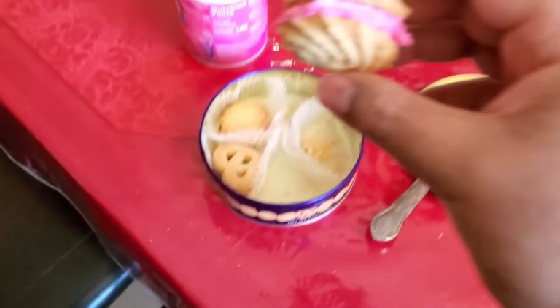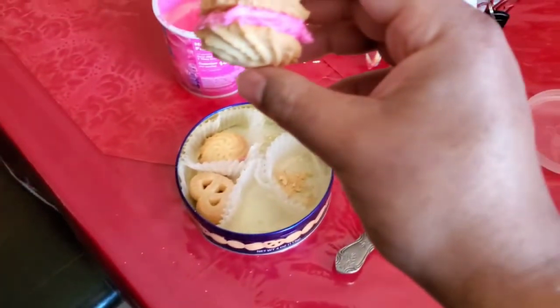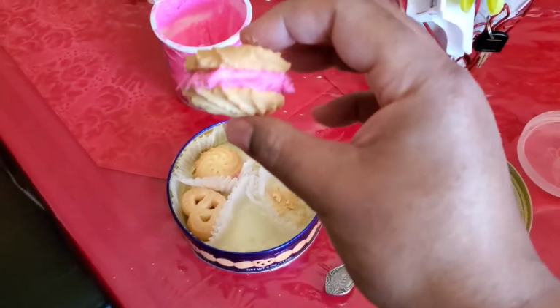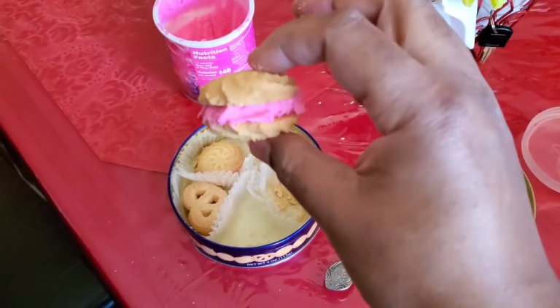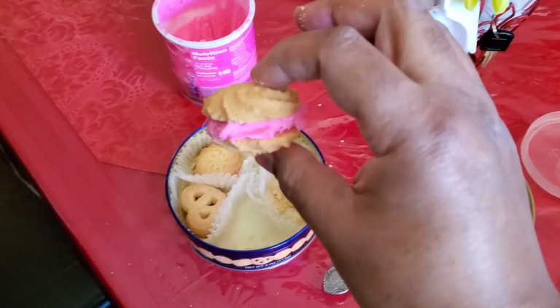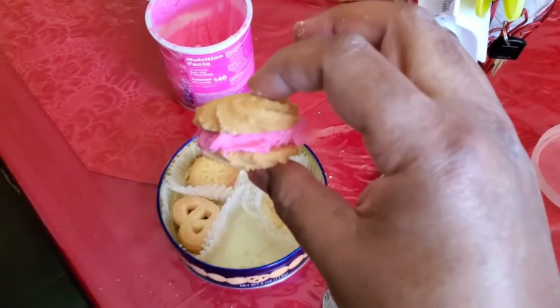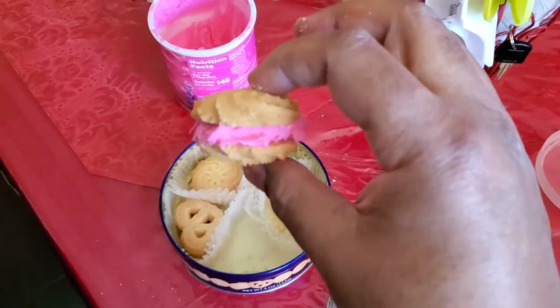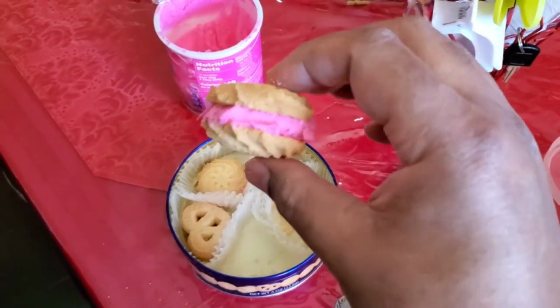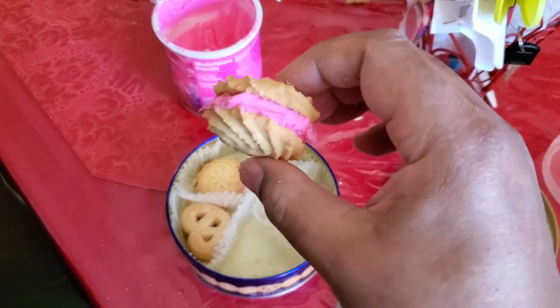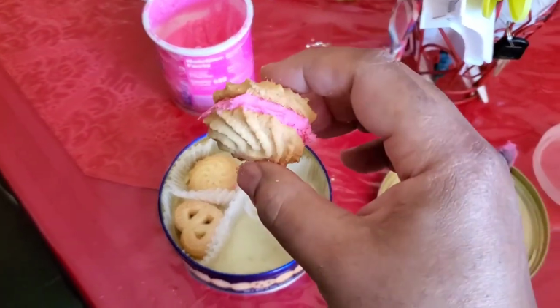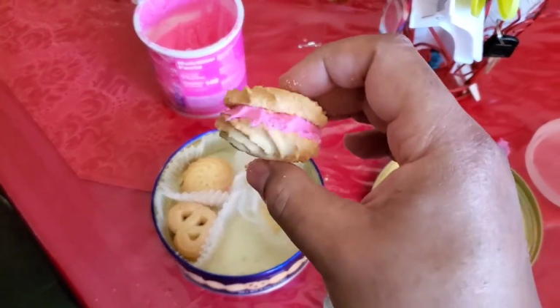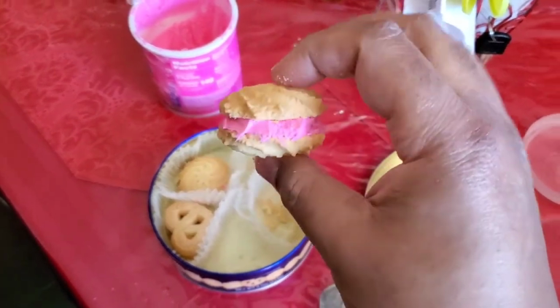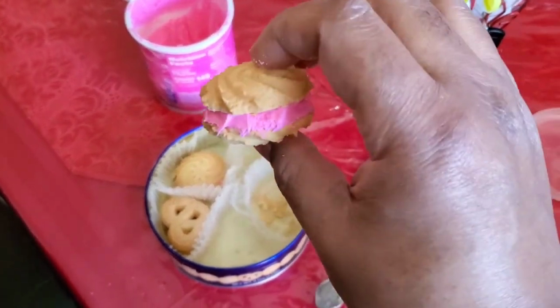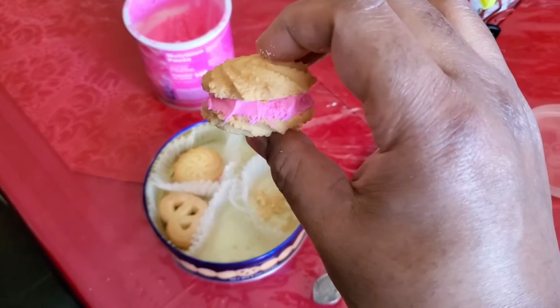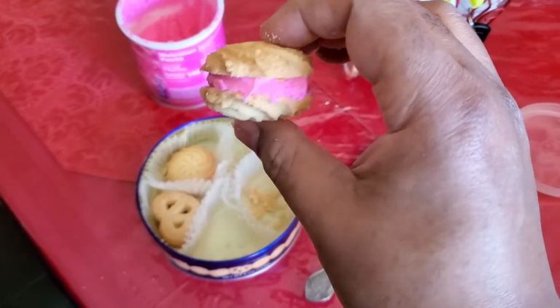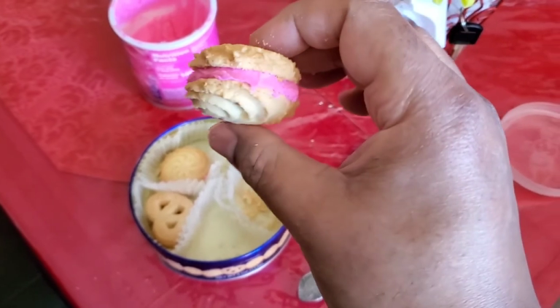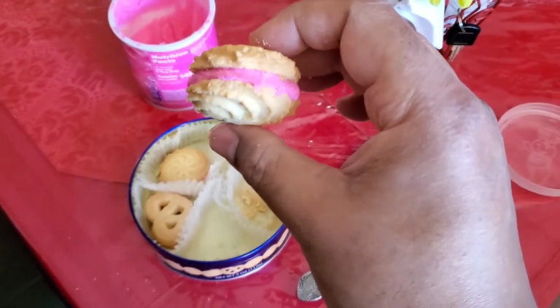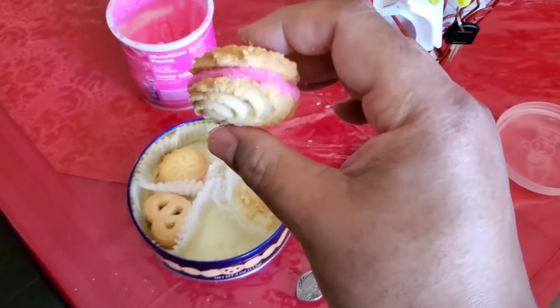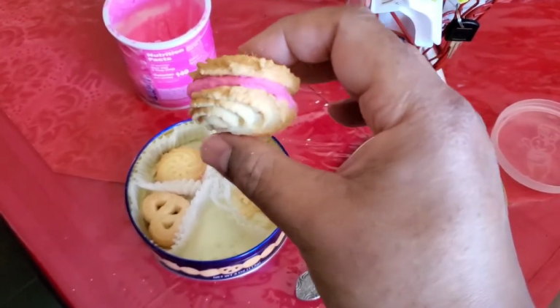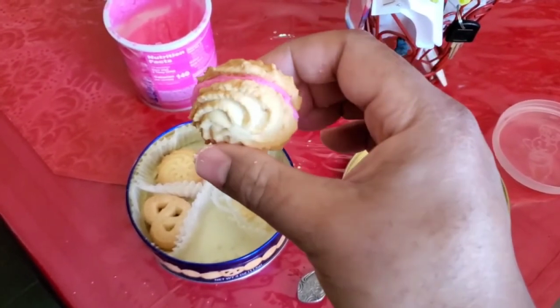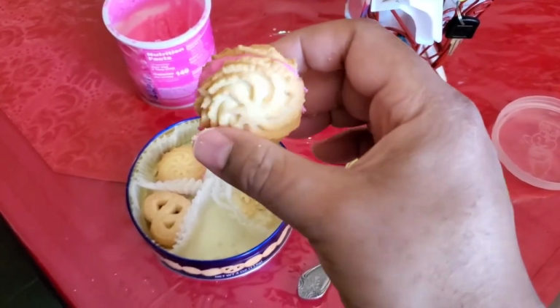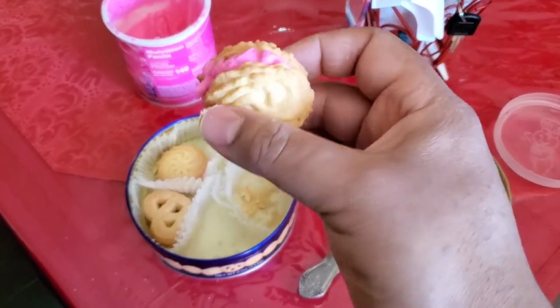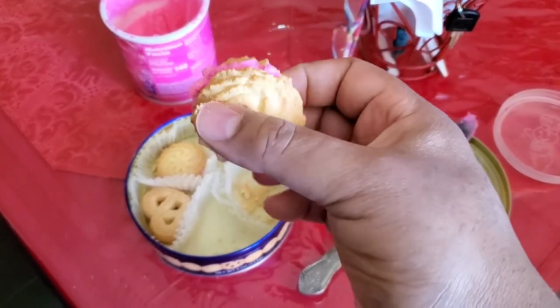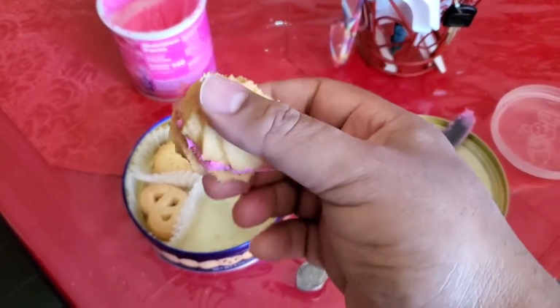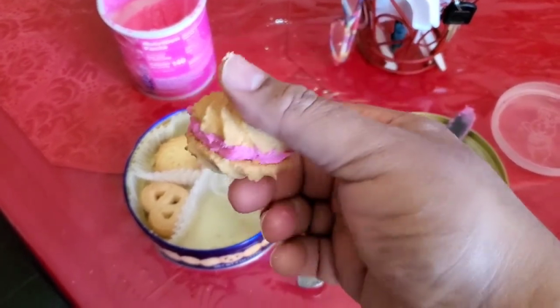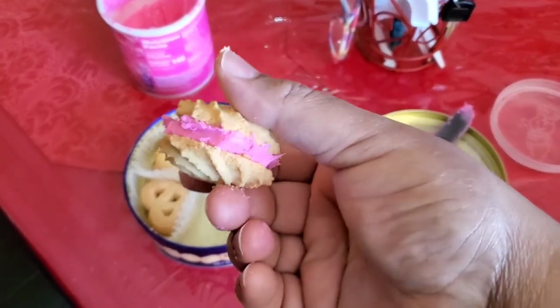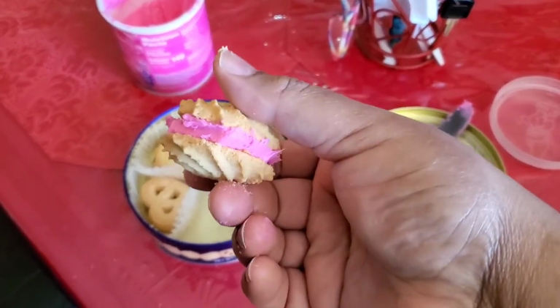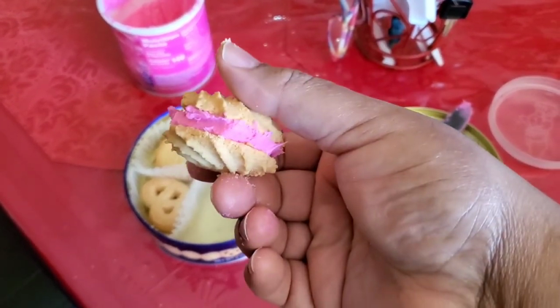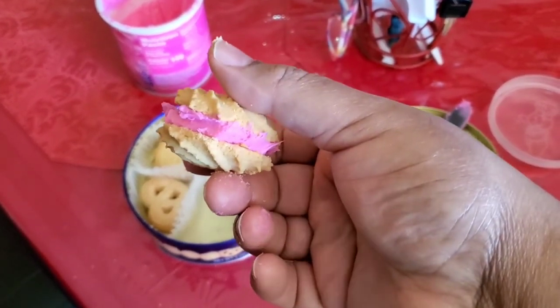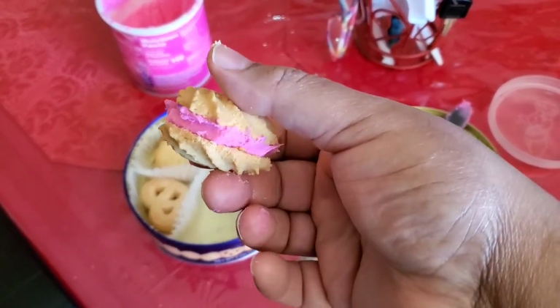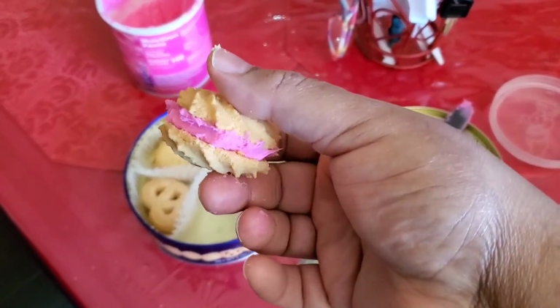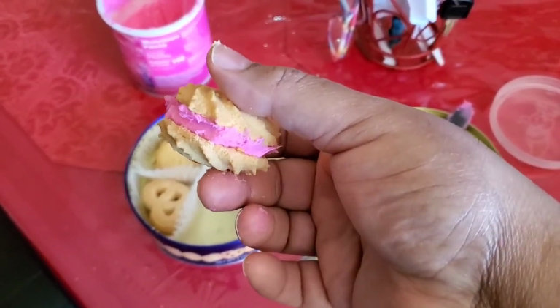If you really want to get creative, you throw some of the frosting in between and stack both of them, and you got yourself a nice one right here.